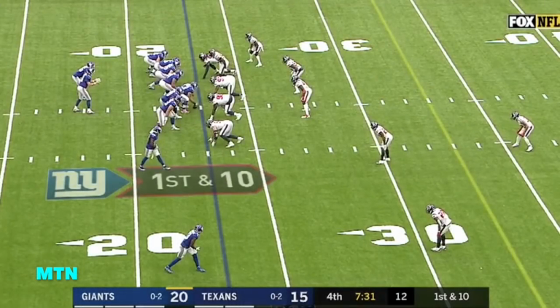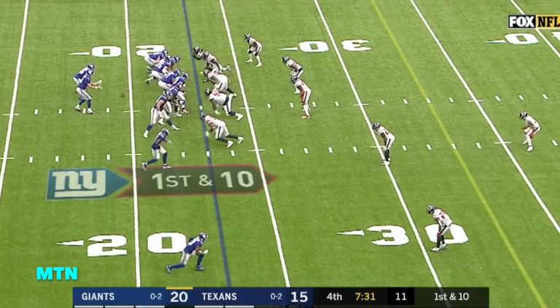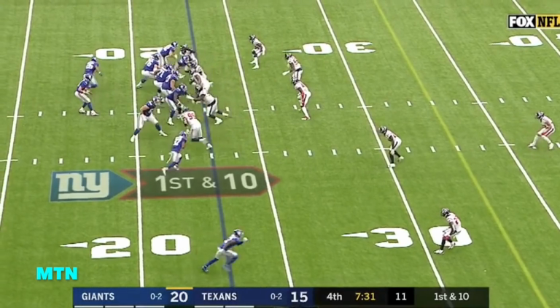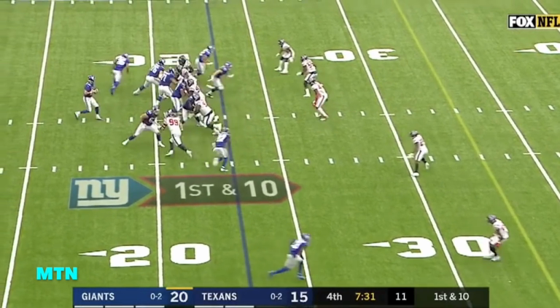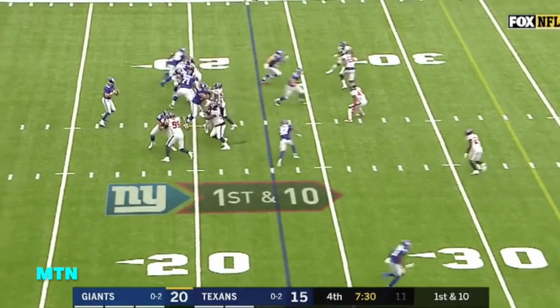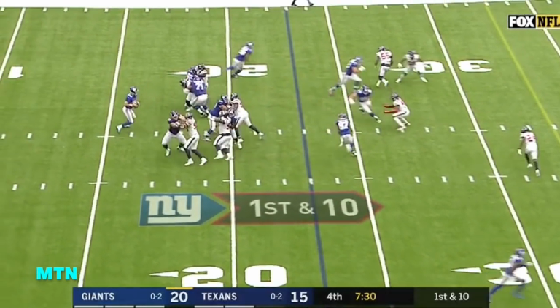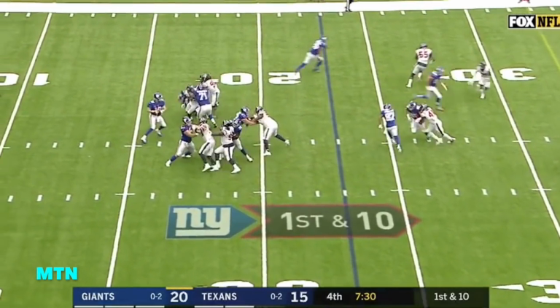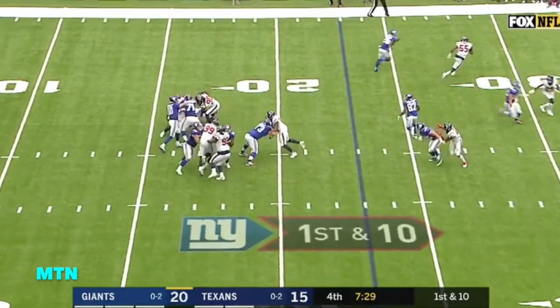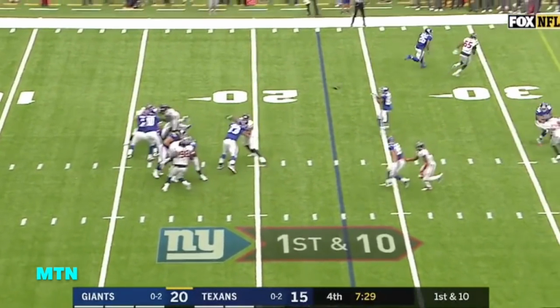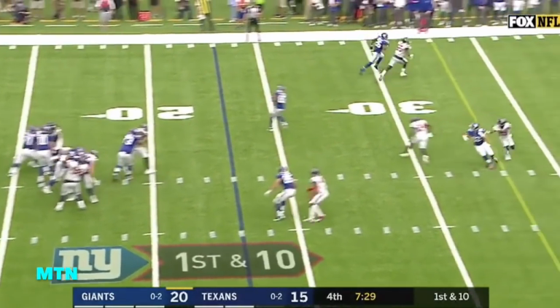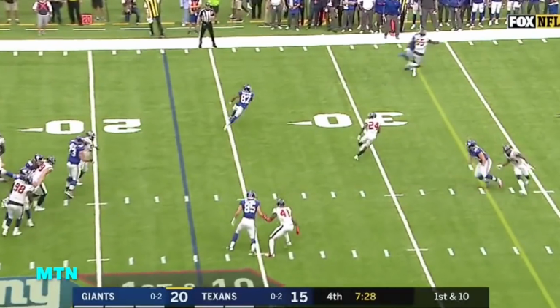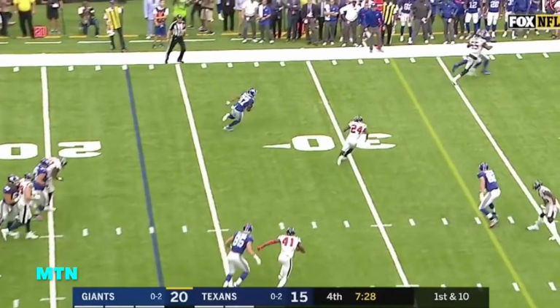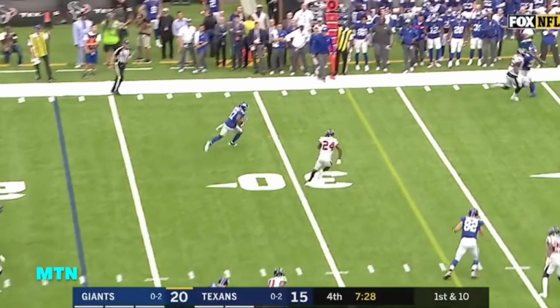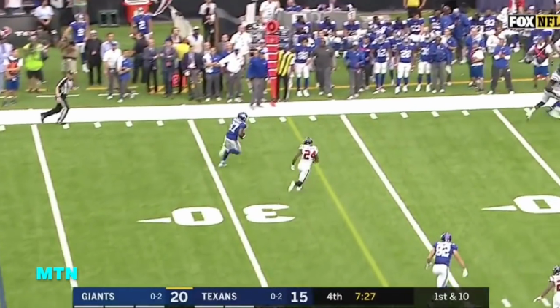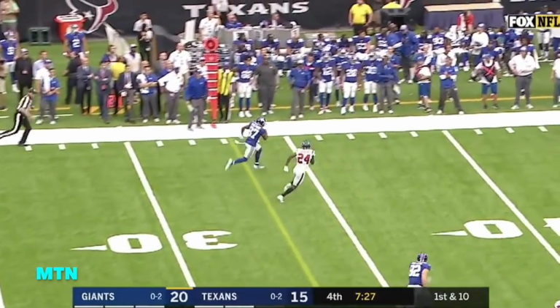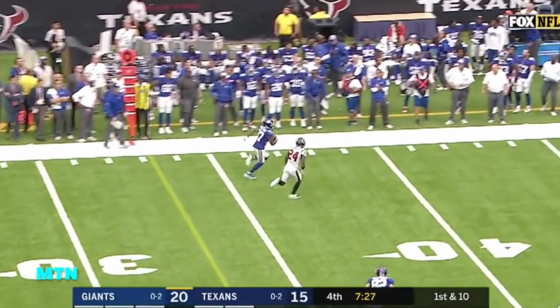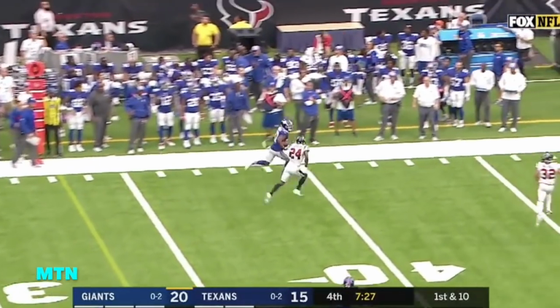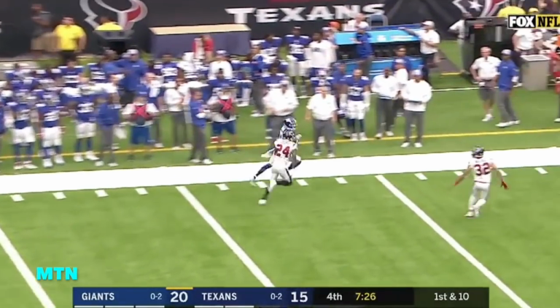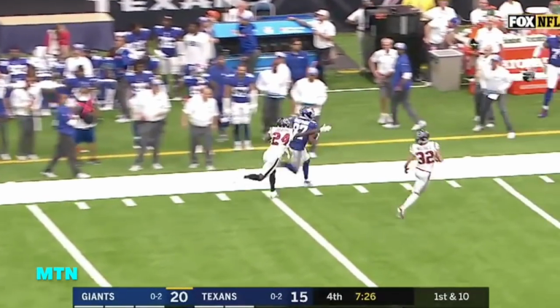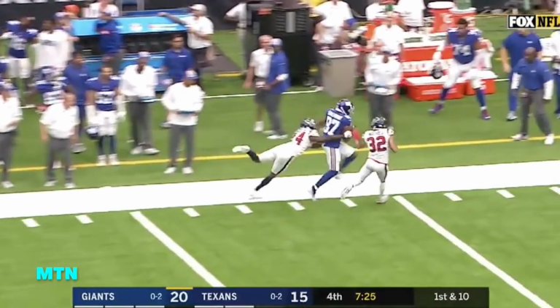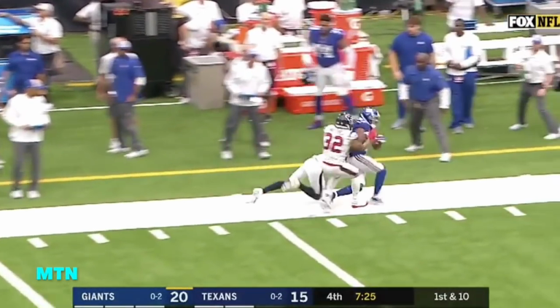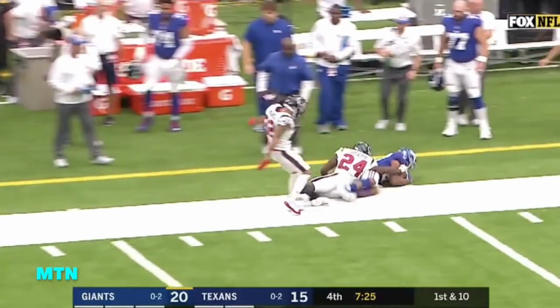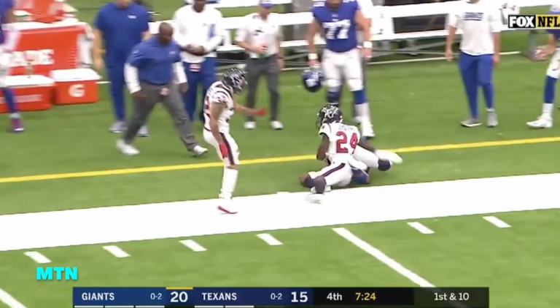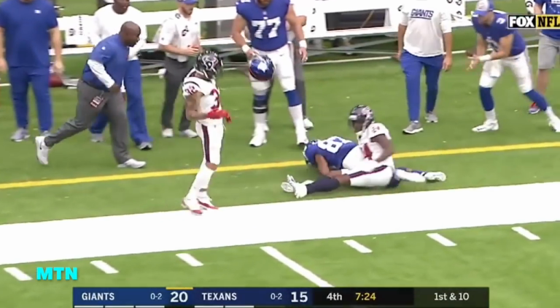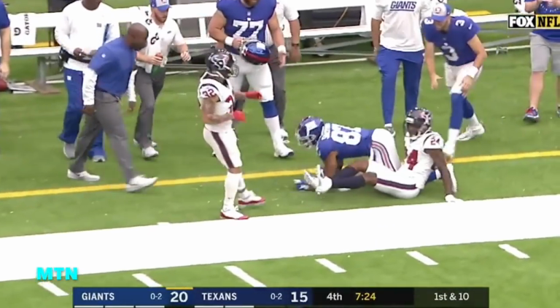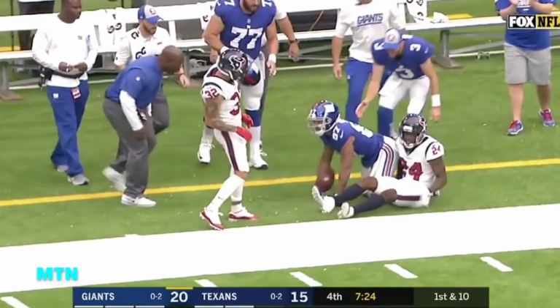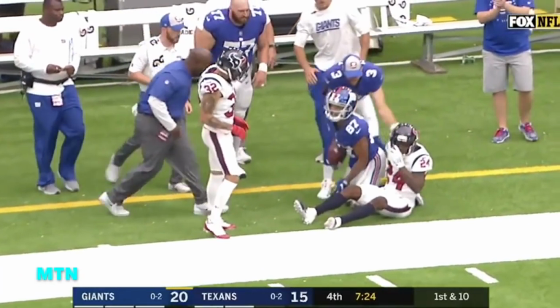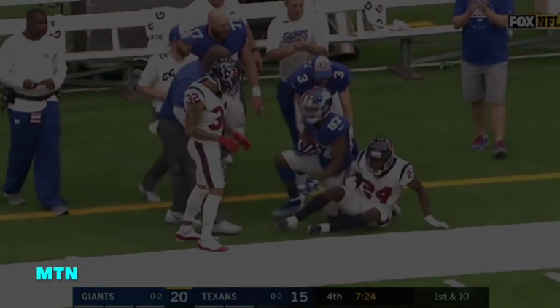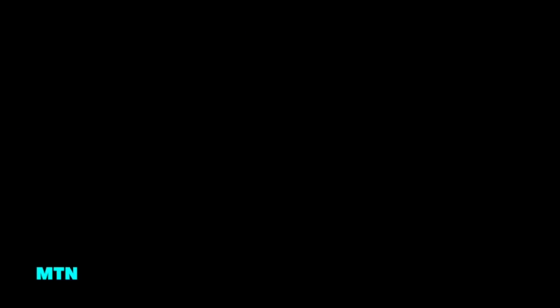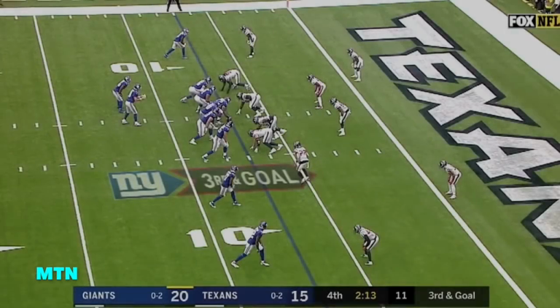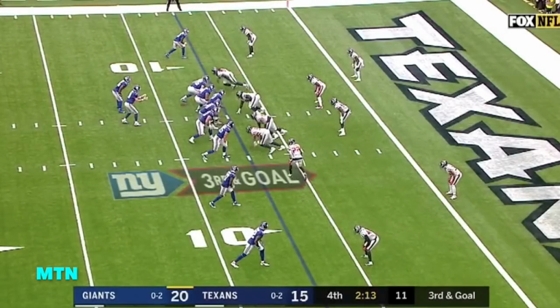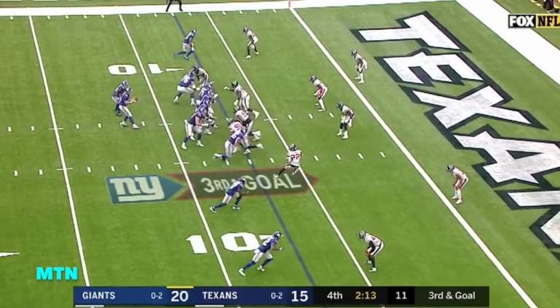Starting from the 23-yard line, Manning complete. Shepard is having a big day, and Sterling Shepard is finally forced out of bounds. Shepard in the slot right.